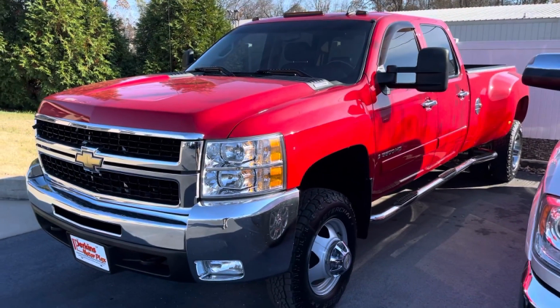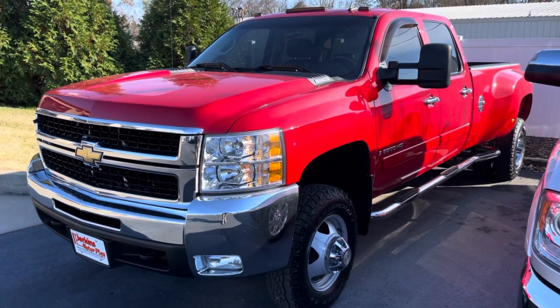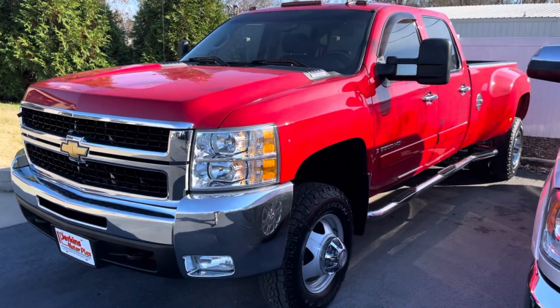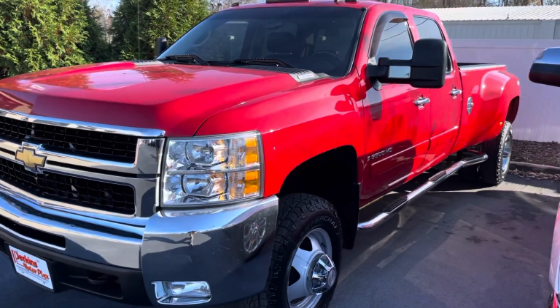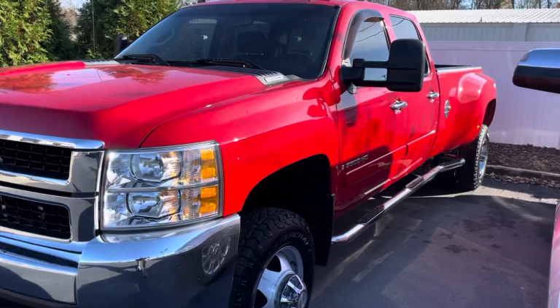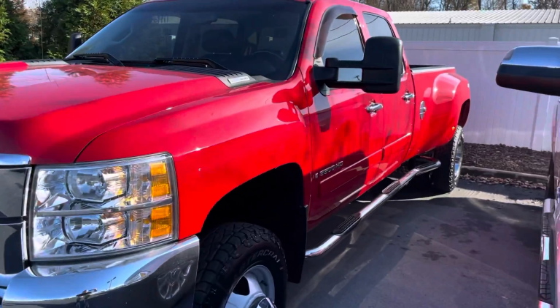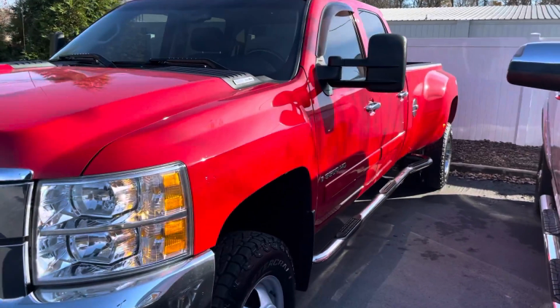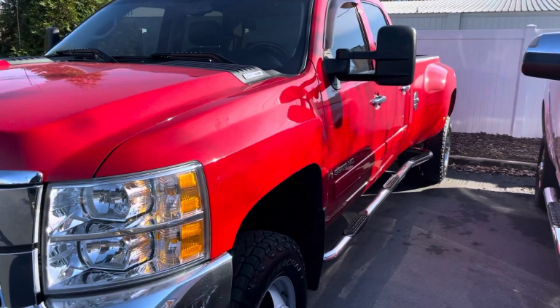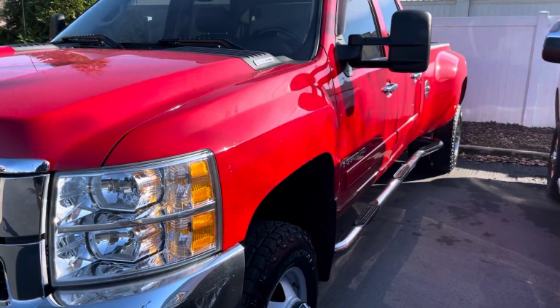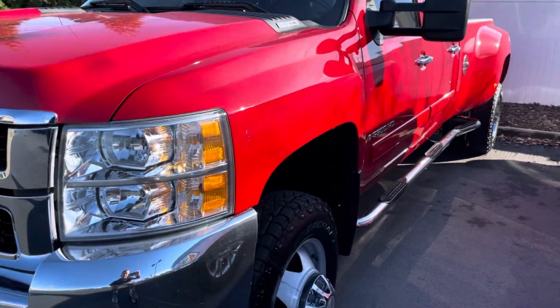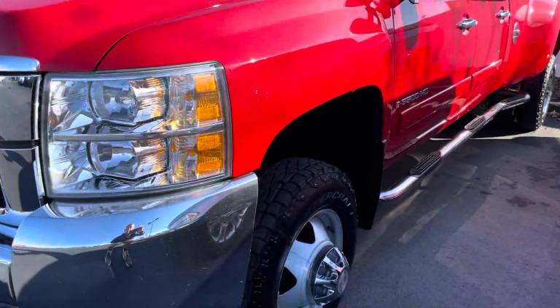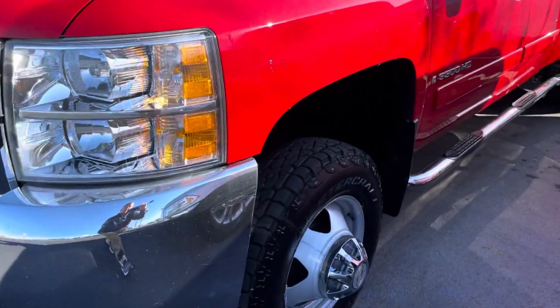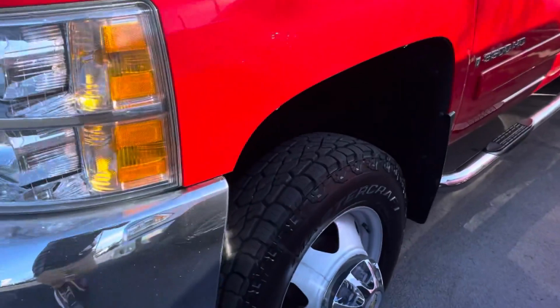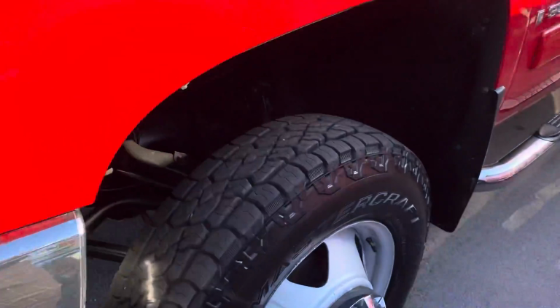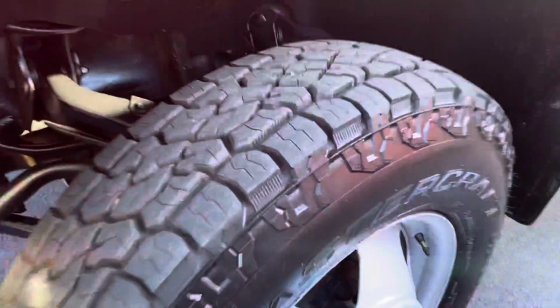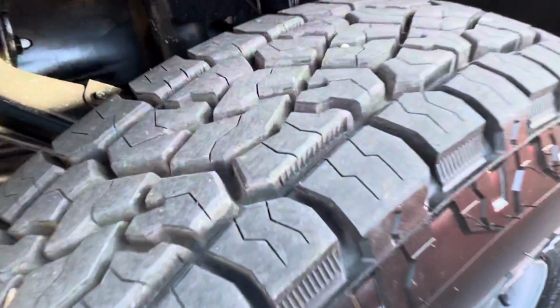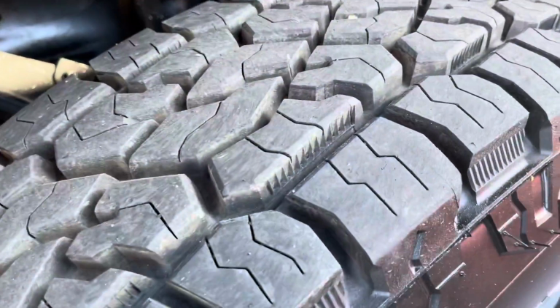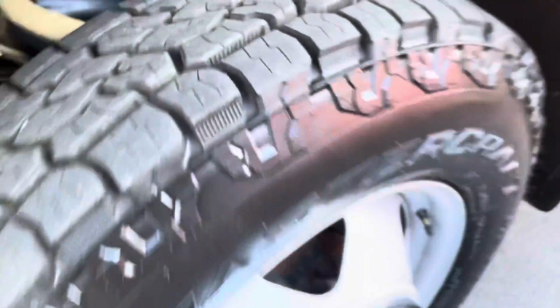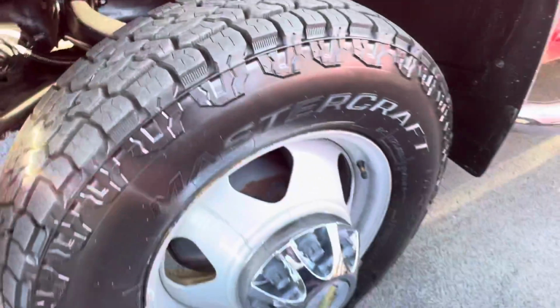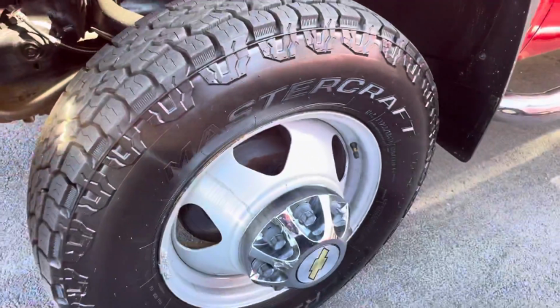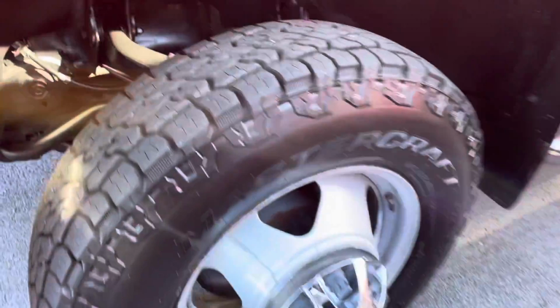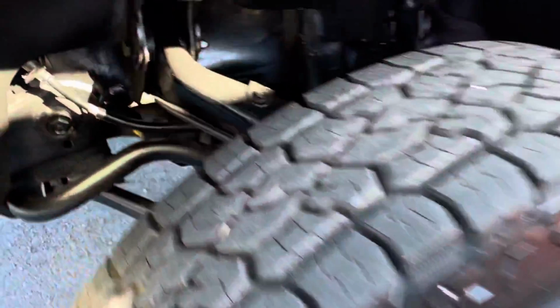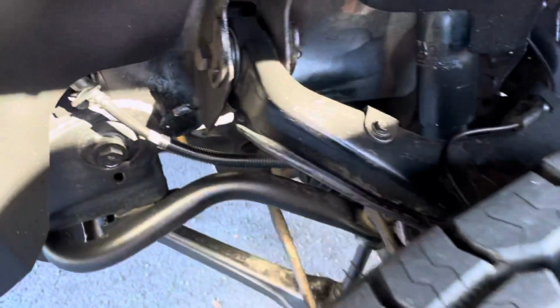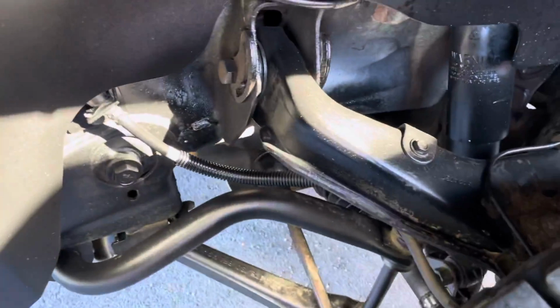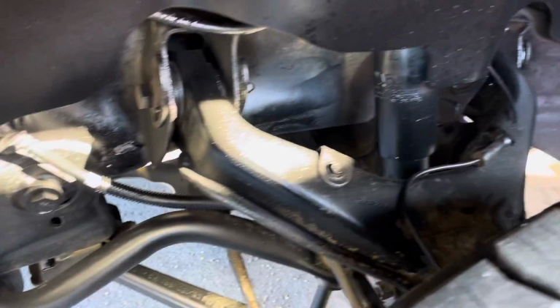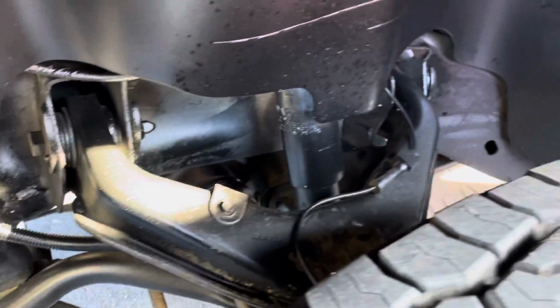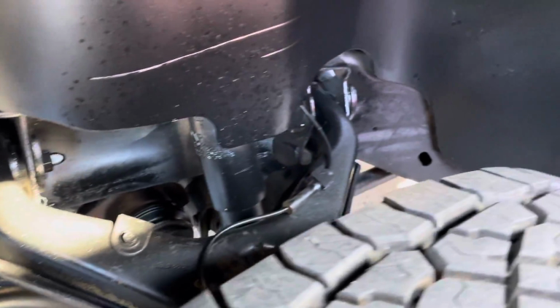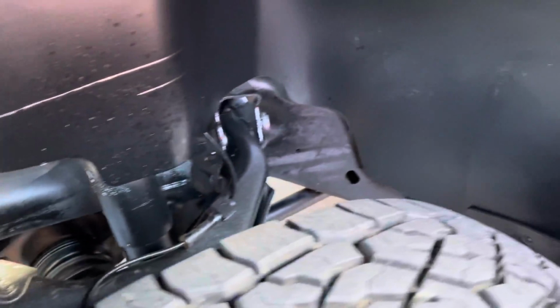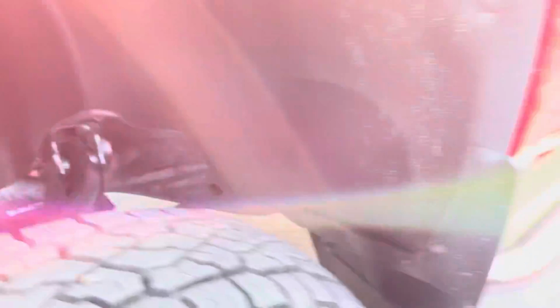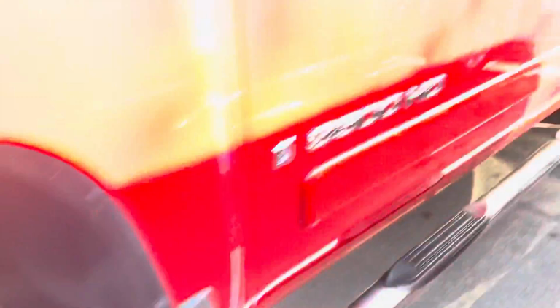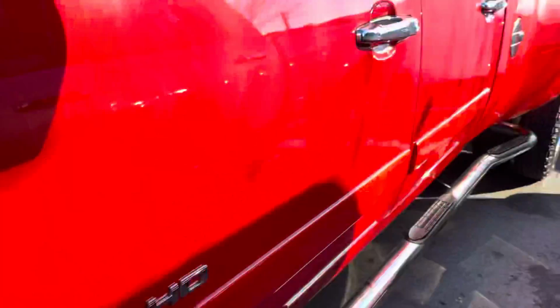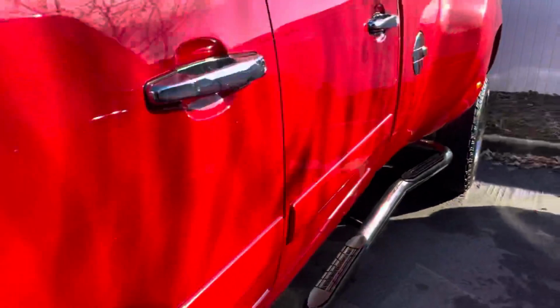Looking down the side, you can see no dings, dents, major scratches or issues. Tires look great, almost brand new. Quick shot underneath there also — everything's clean, no rust.